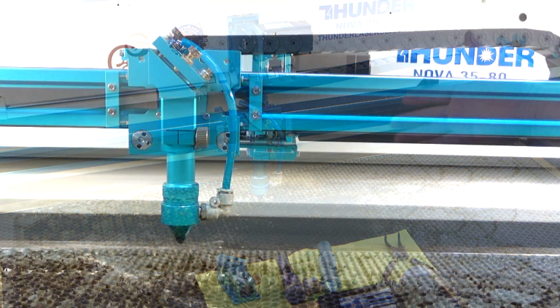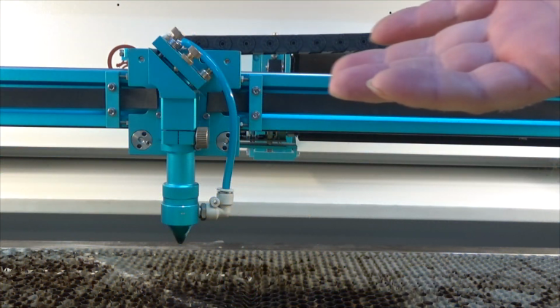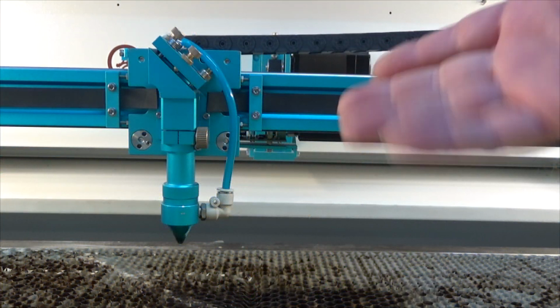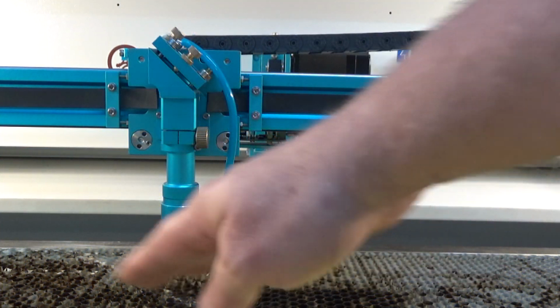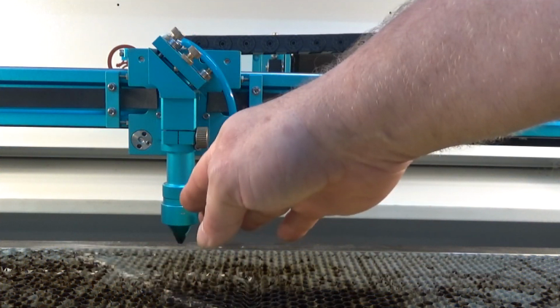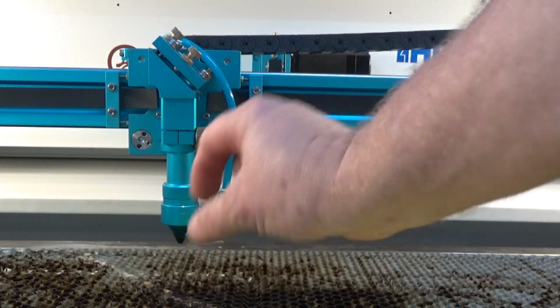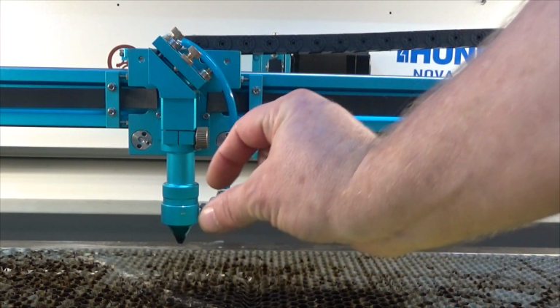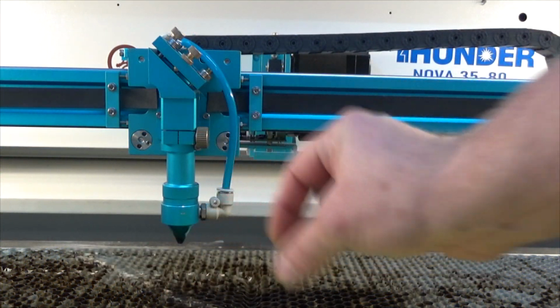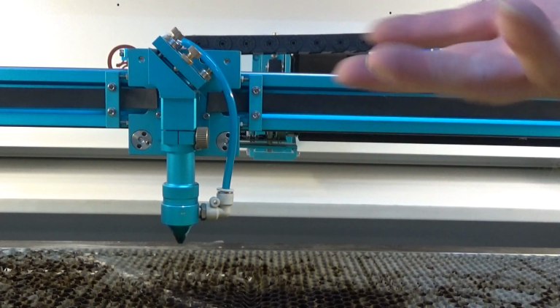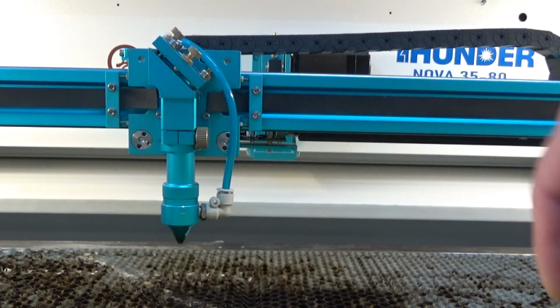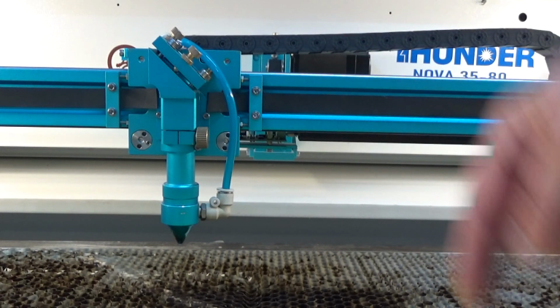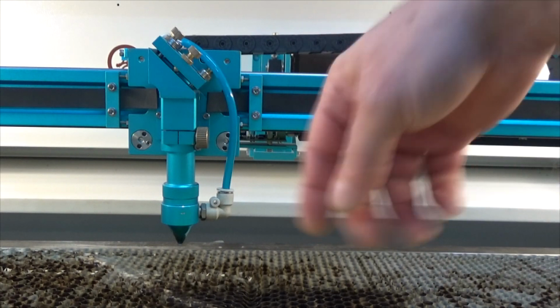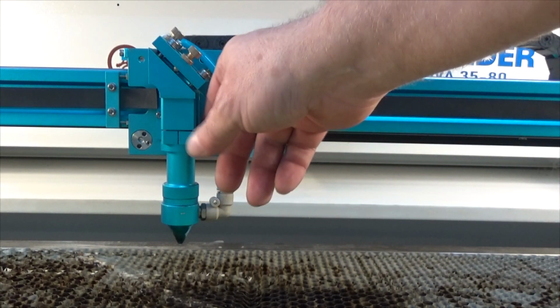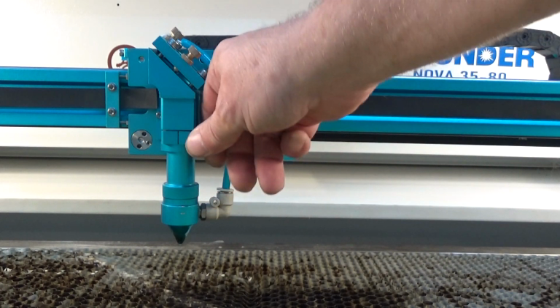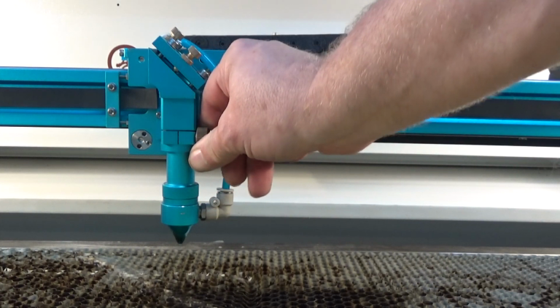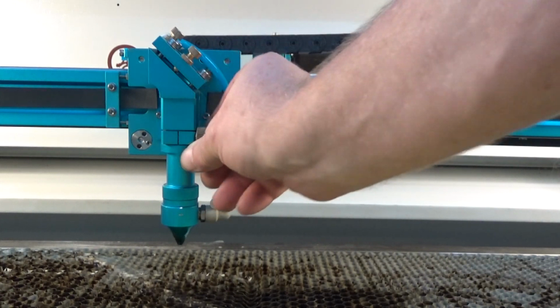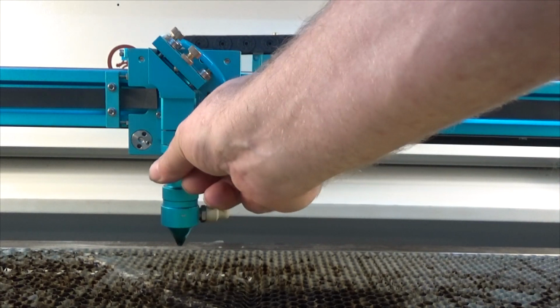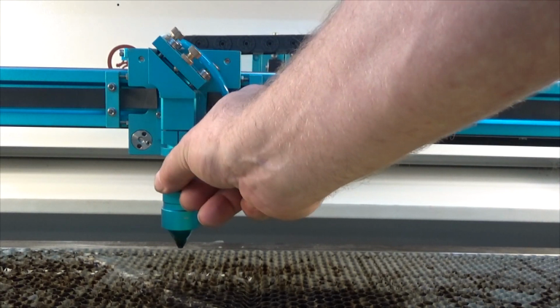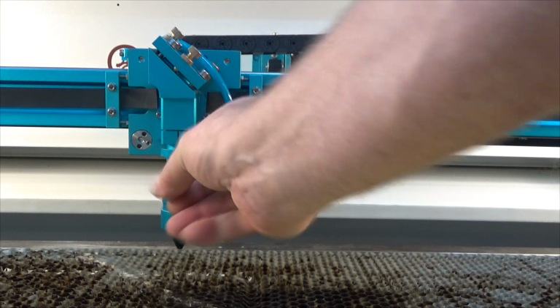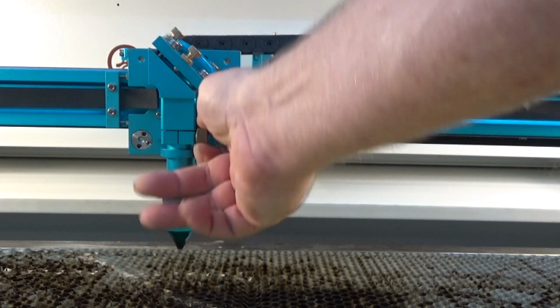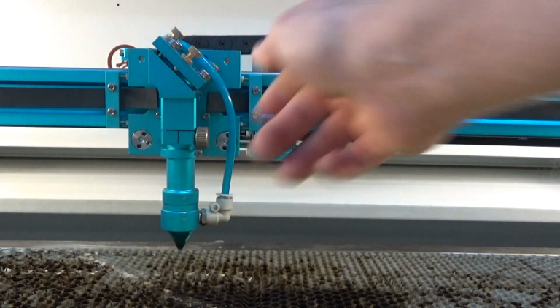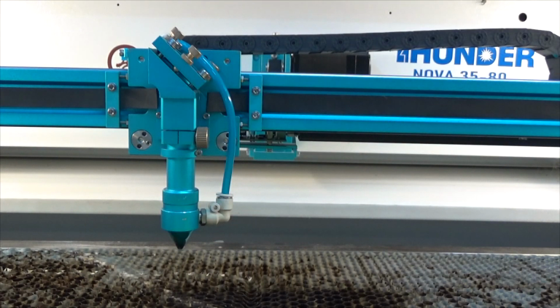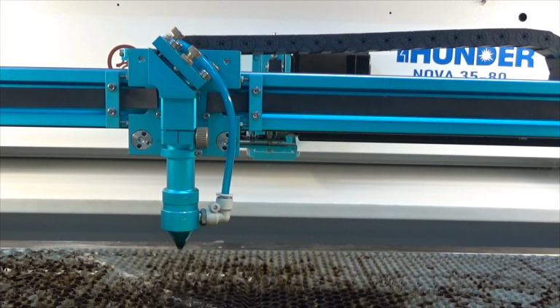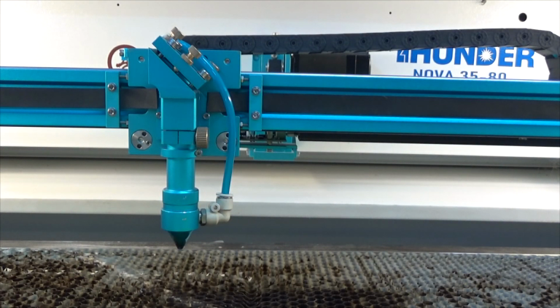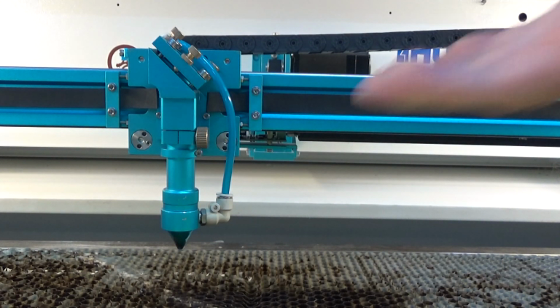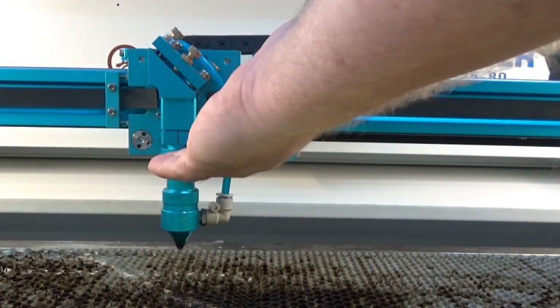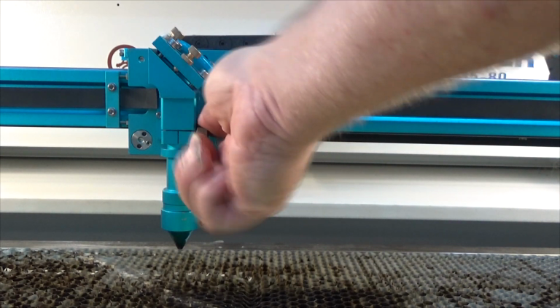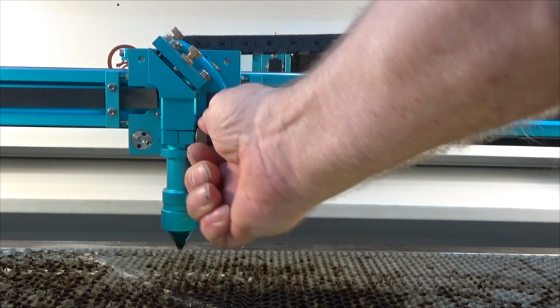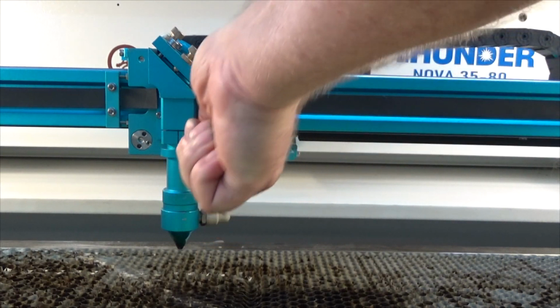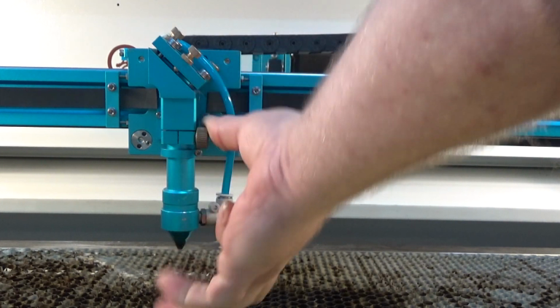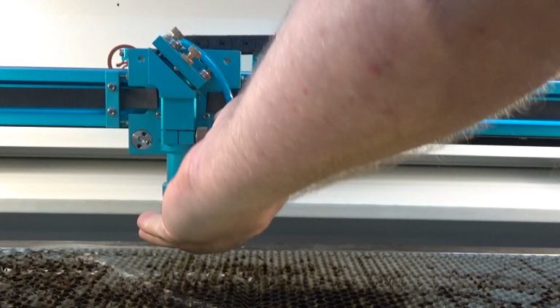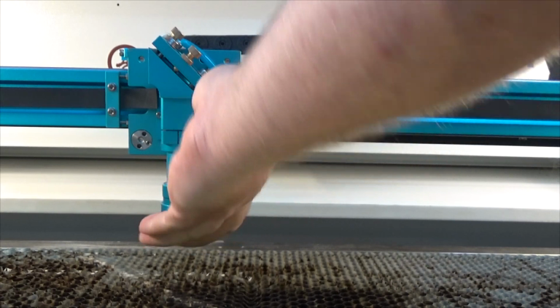If you're cutting something you can autofocus, and if you want to focus, say, three millimeters into the surface, you can just loosen this and drop it three millimeters. Once you do that, you always need to bring it back up and let it touch the stop again.